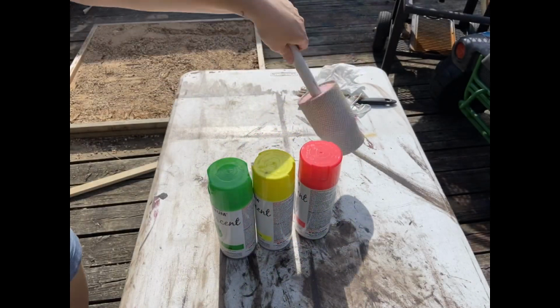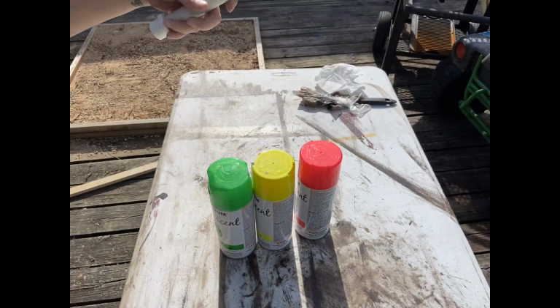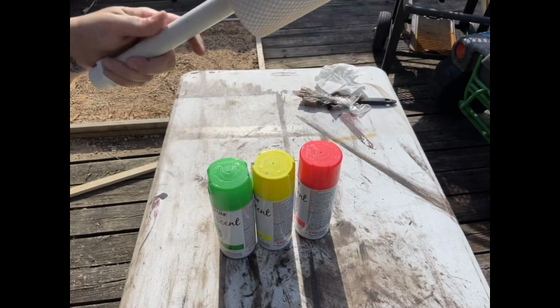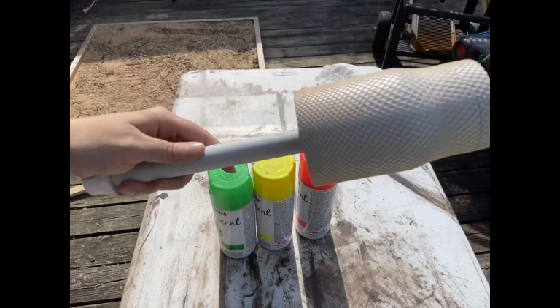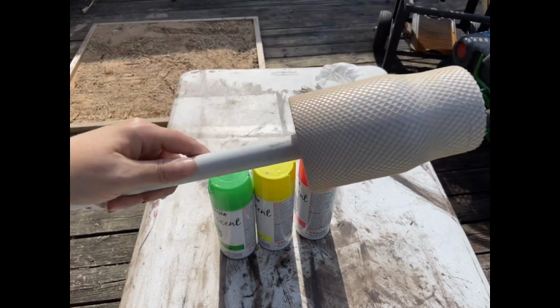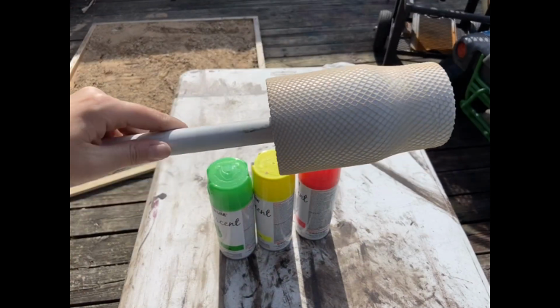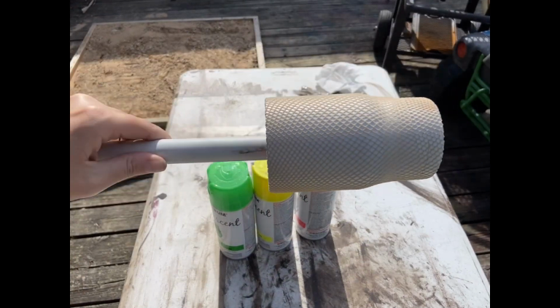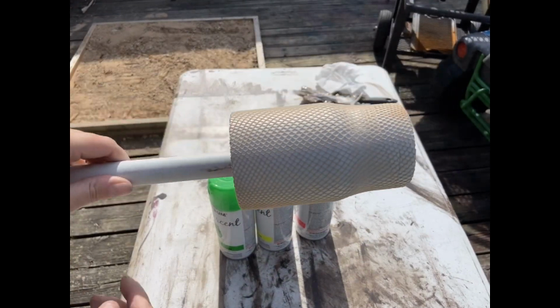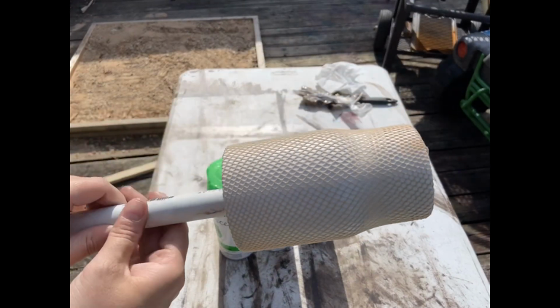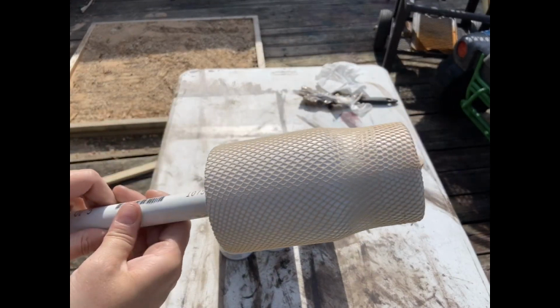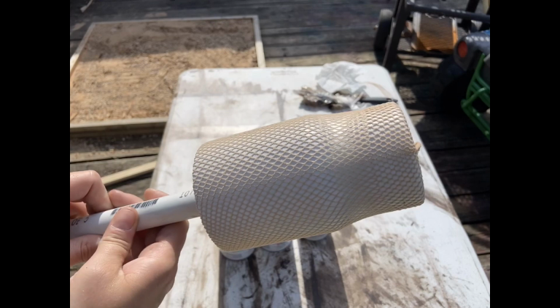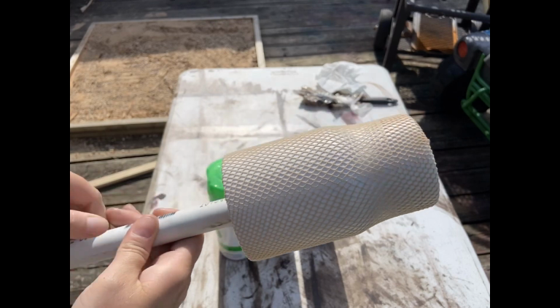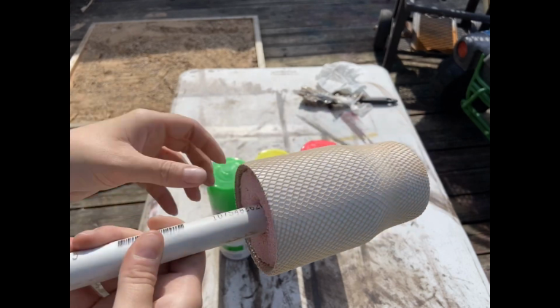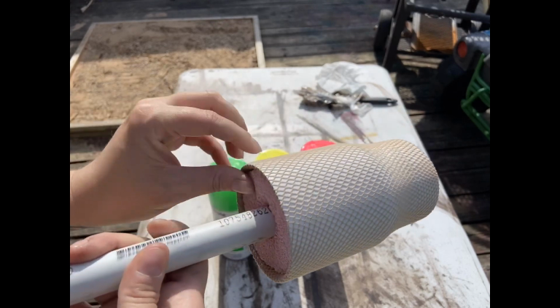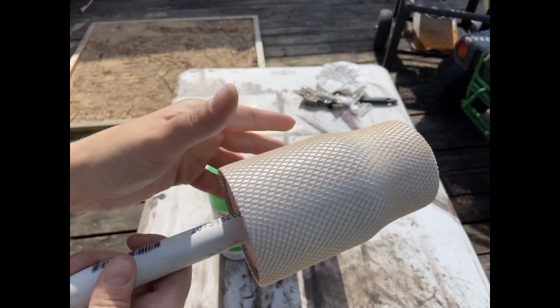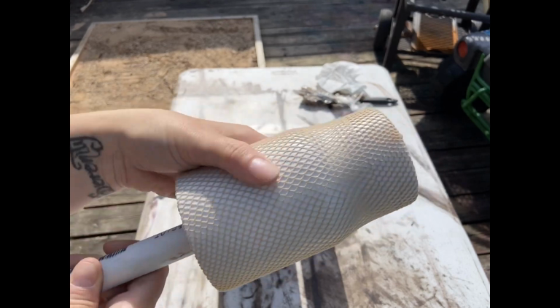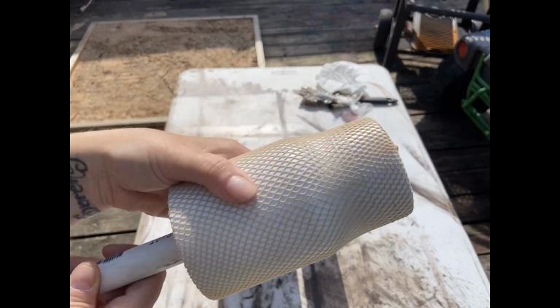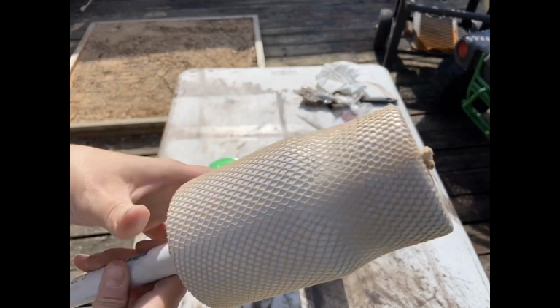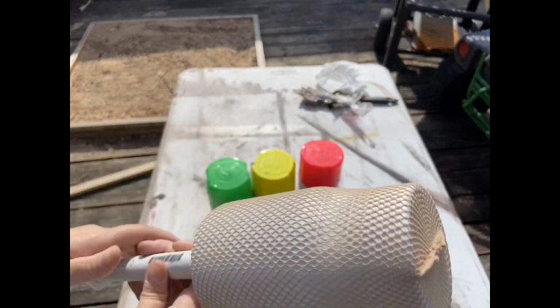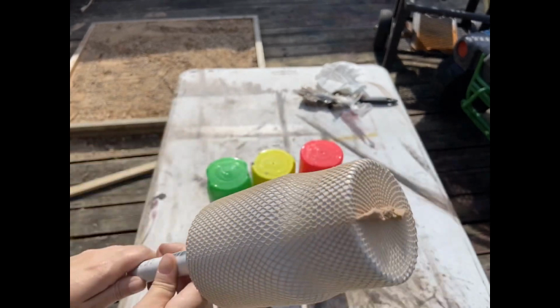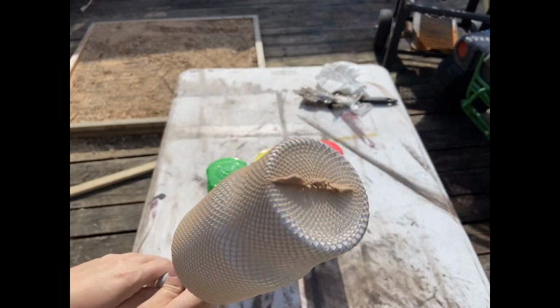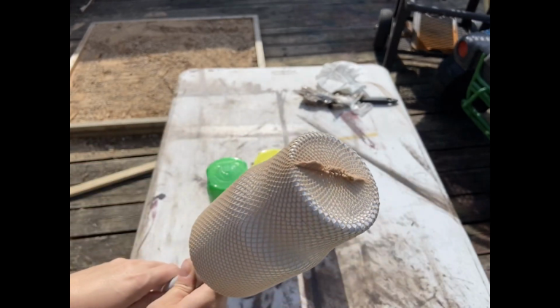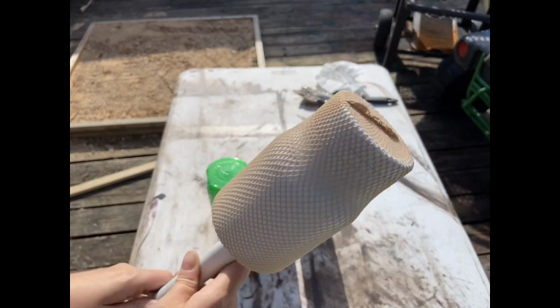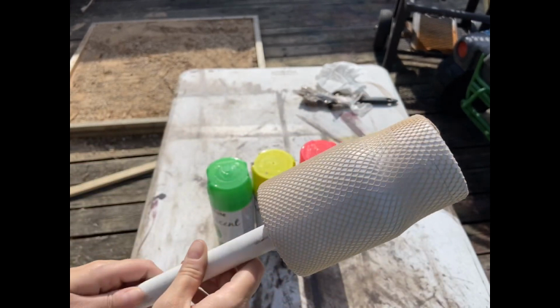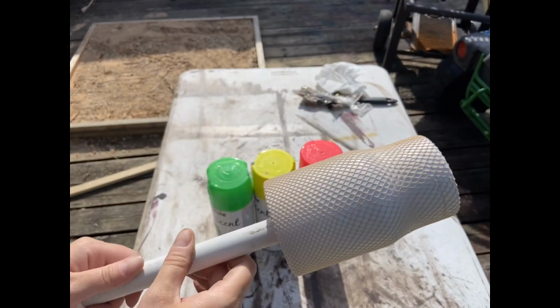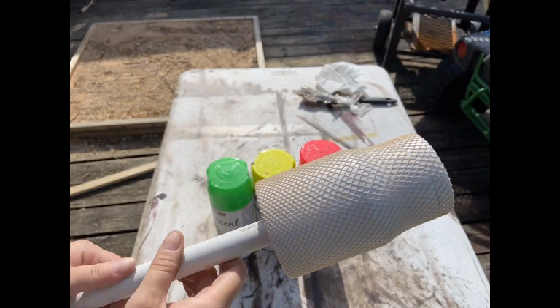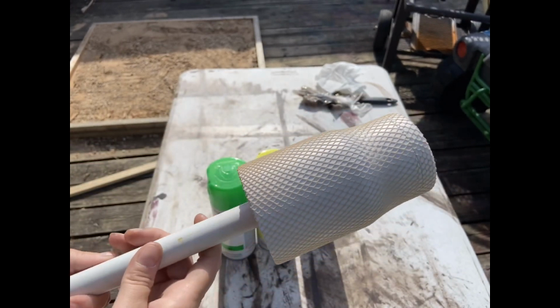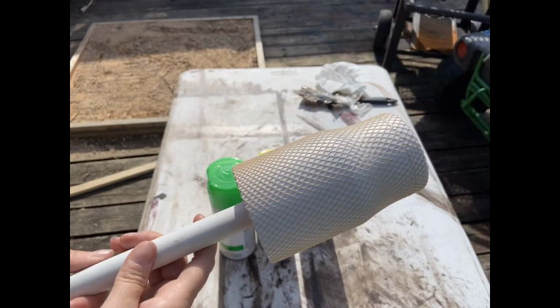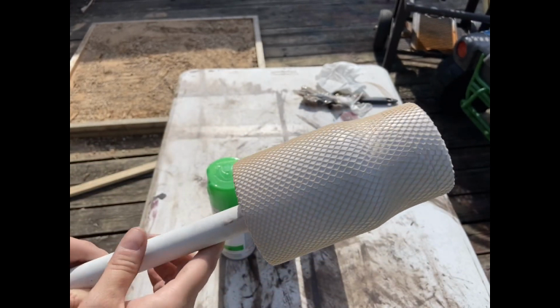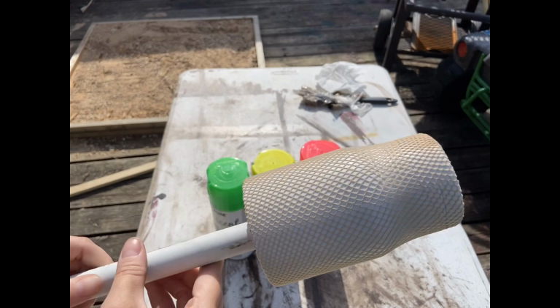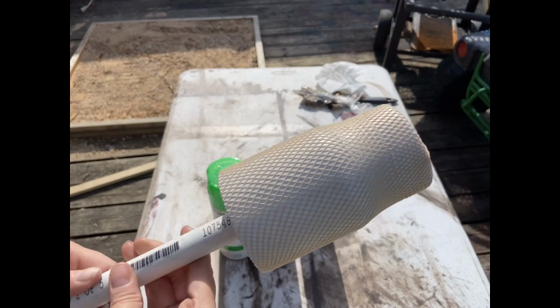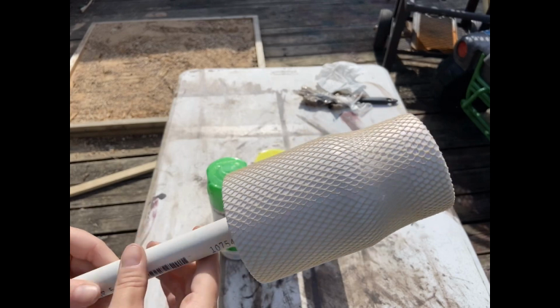For this I bought a pair of fishnet stockings from Walmart. You cut the leg off and then you just put it over your cup and tuck it inside your cup with your pool noodle.